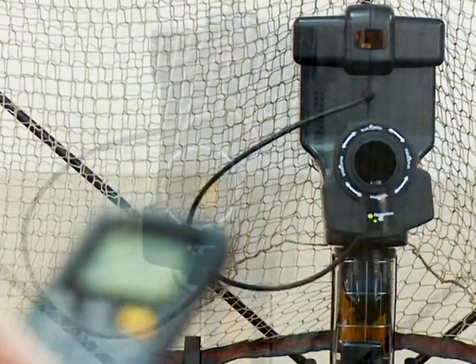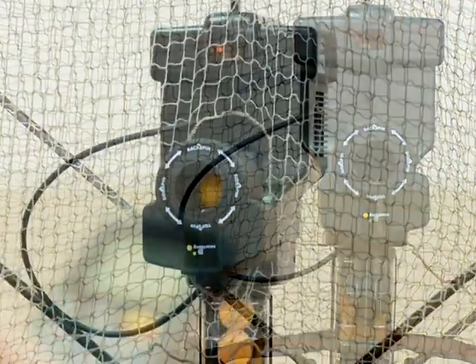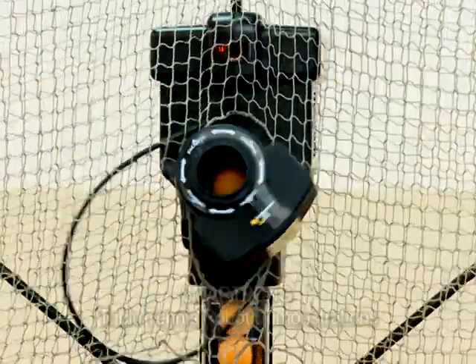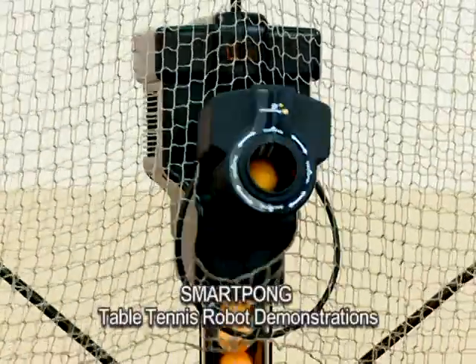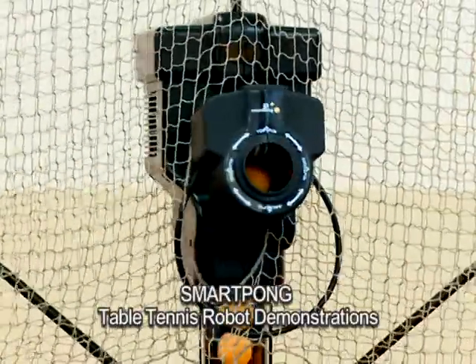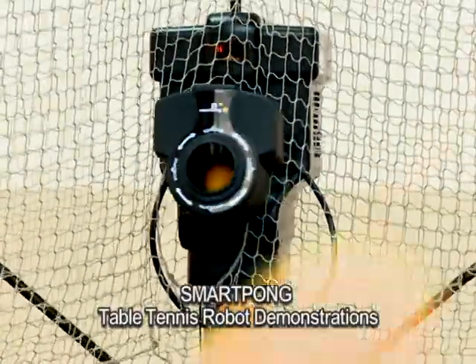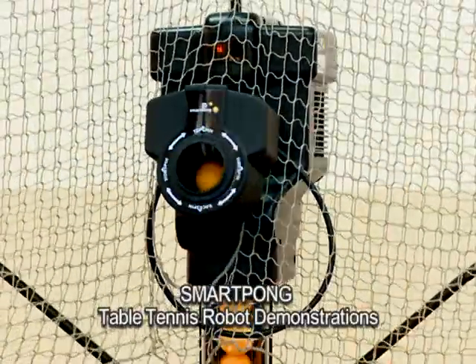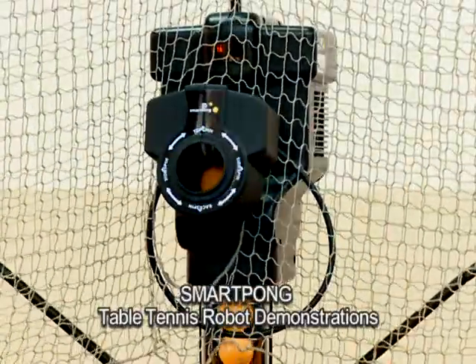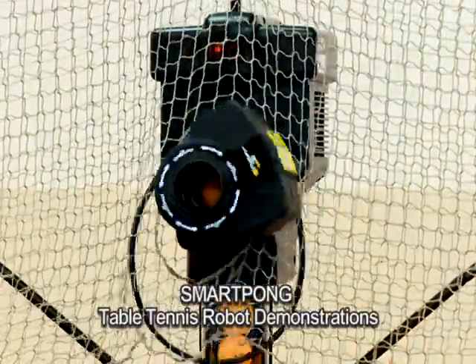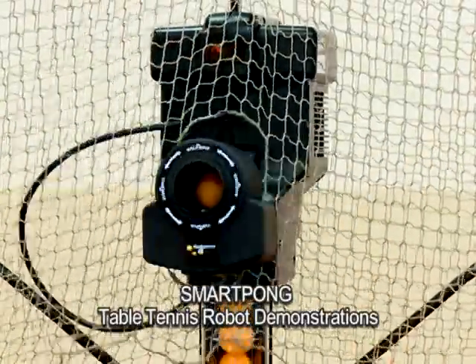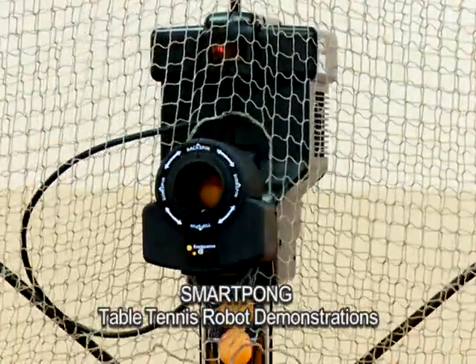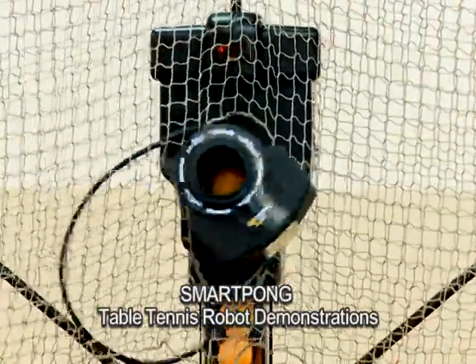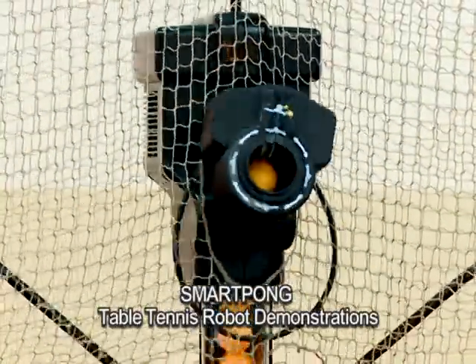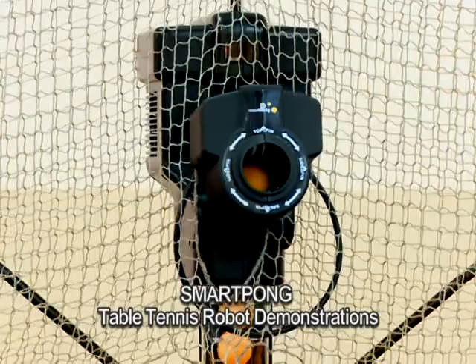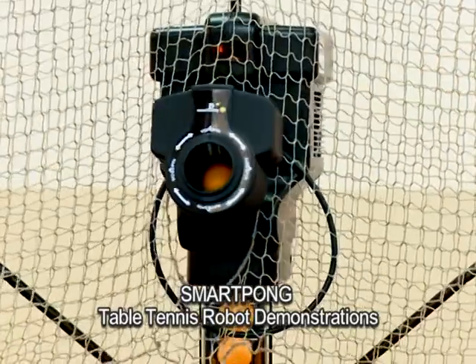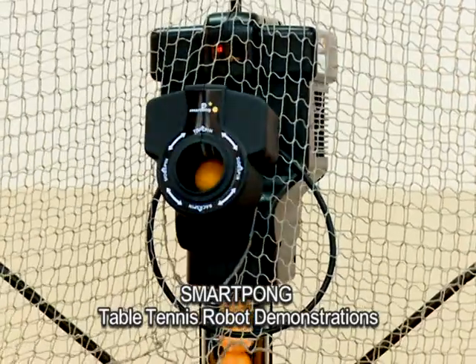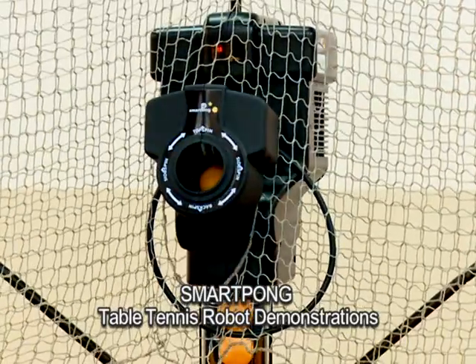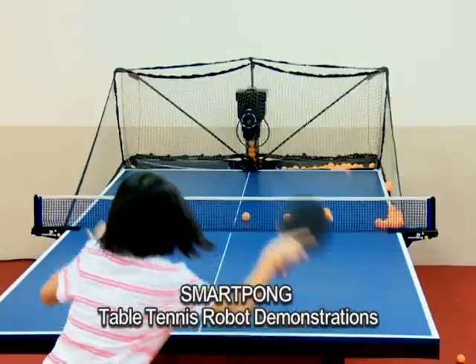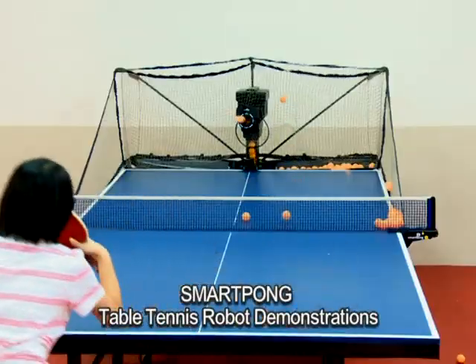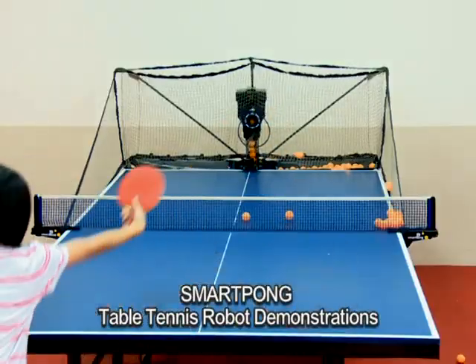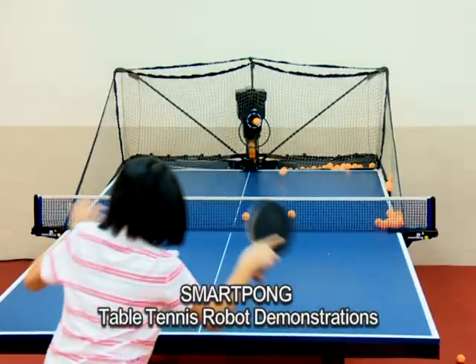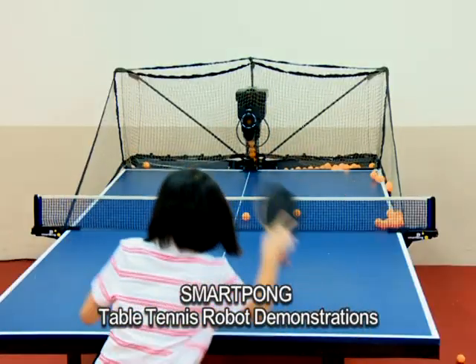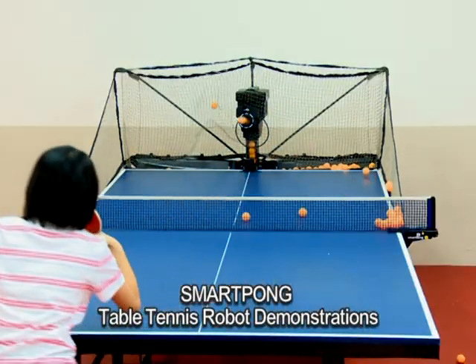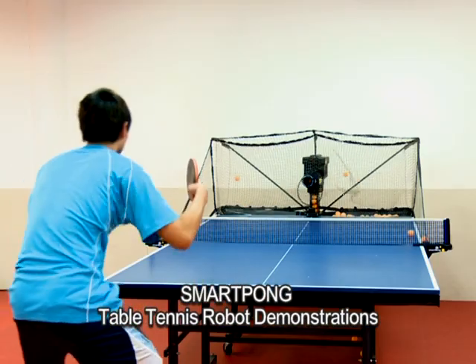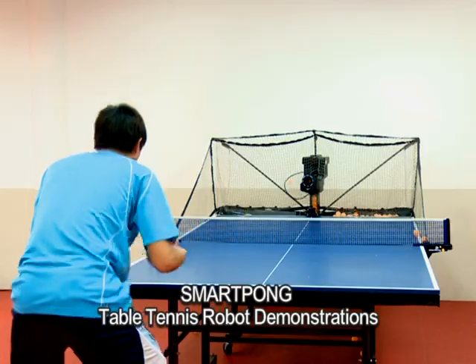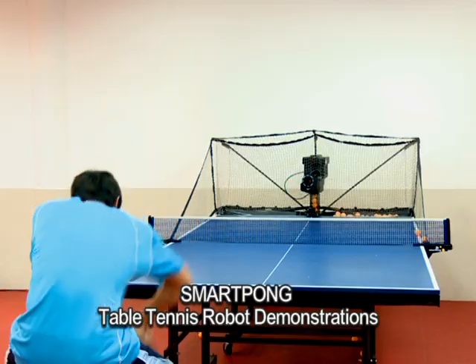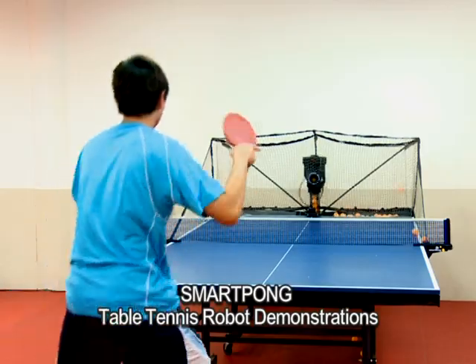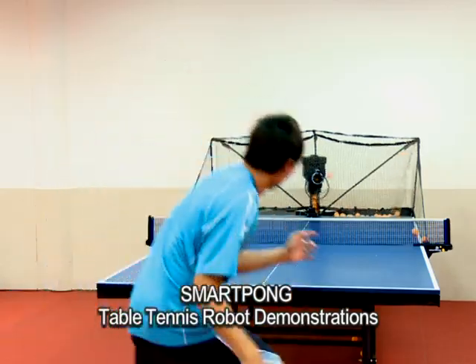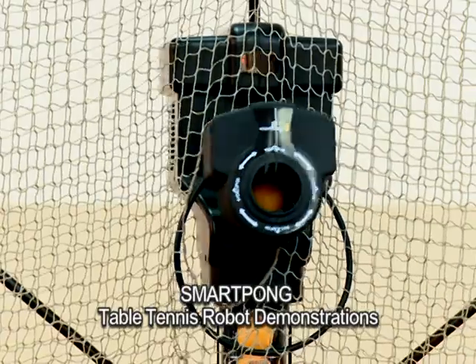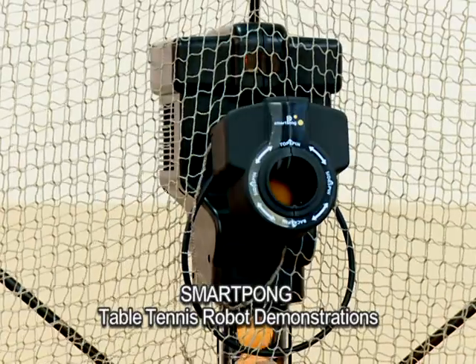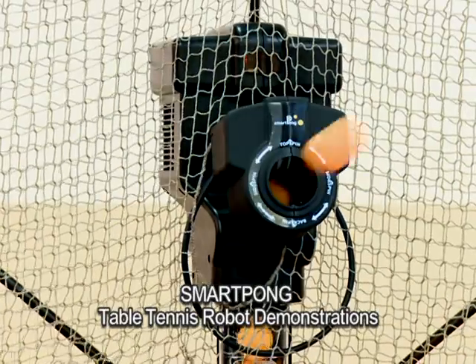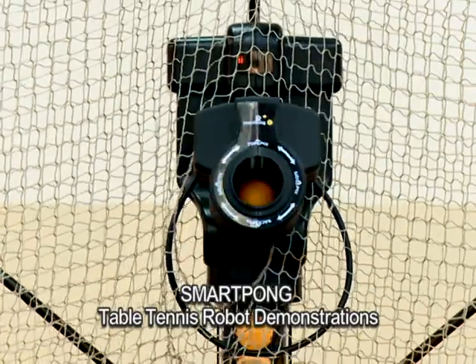The microcomputer fully automated table tennis robot is compact and lightweight, easy to carry and assemble, and can be used in tight areas. The user can easily adjust the ball's speed, direction, angle, distance, and frequency.